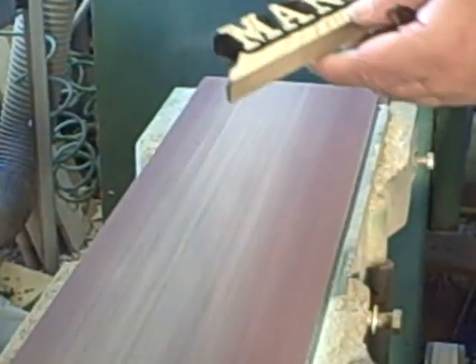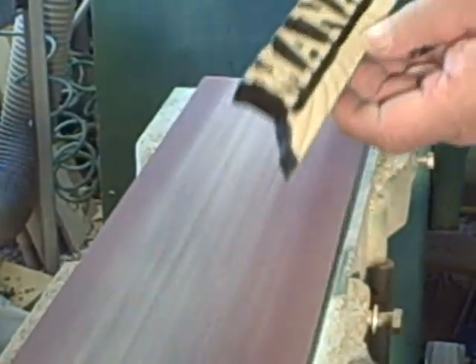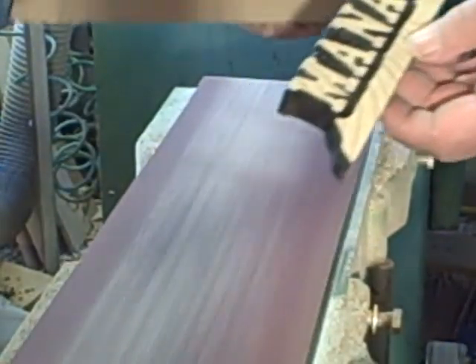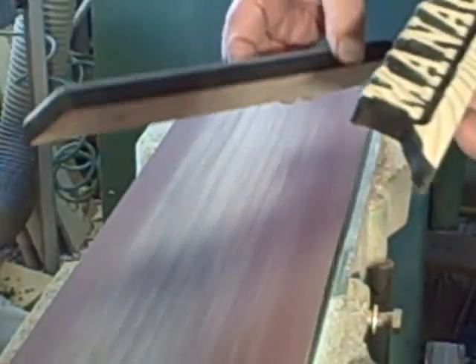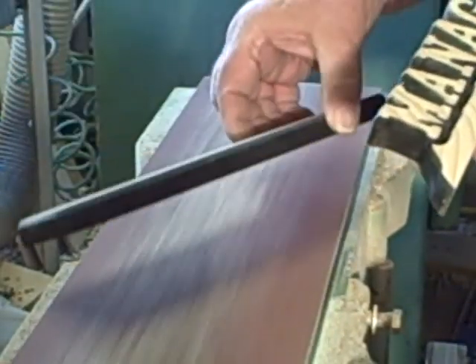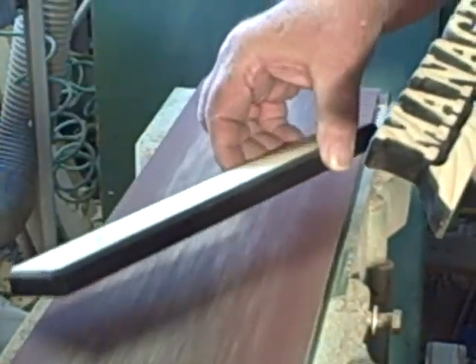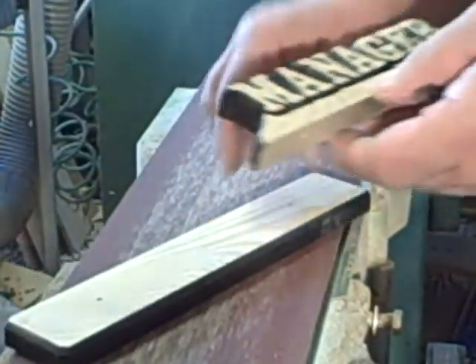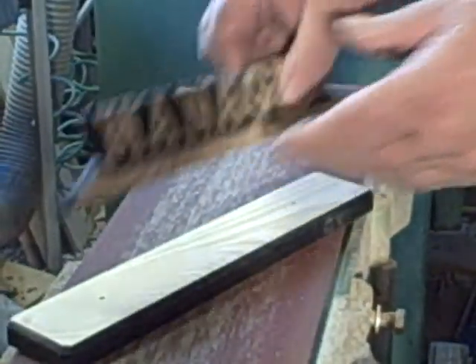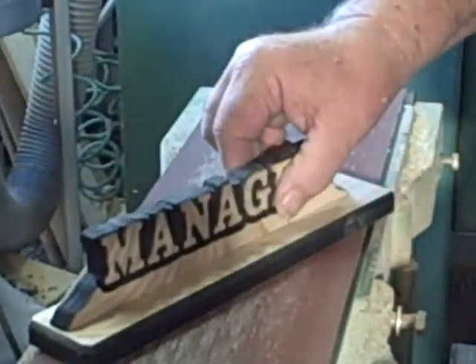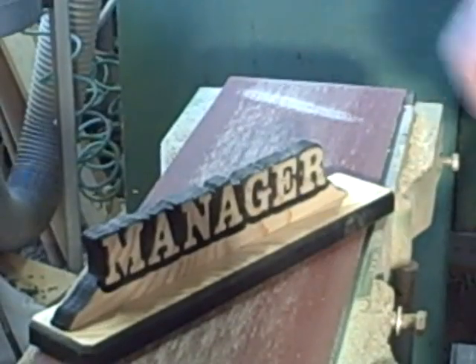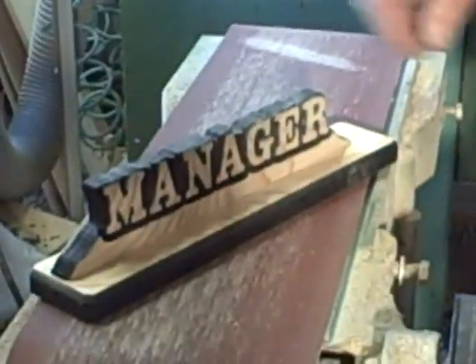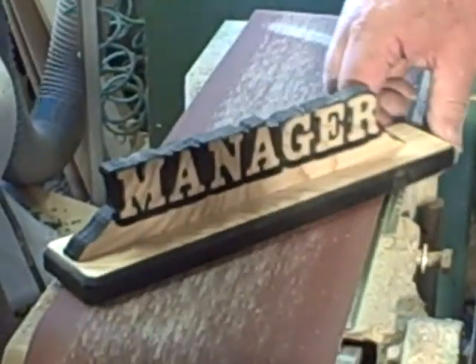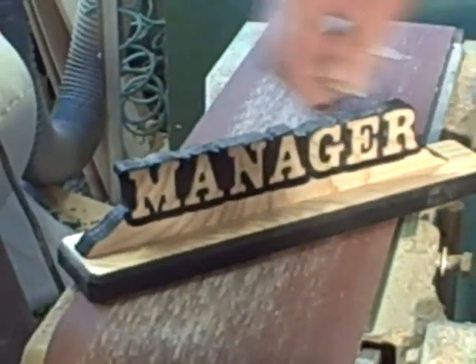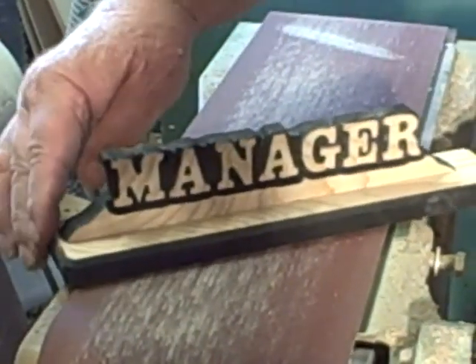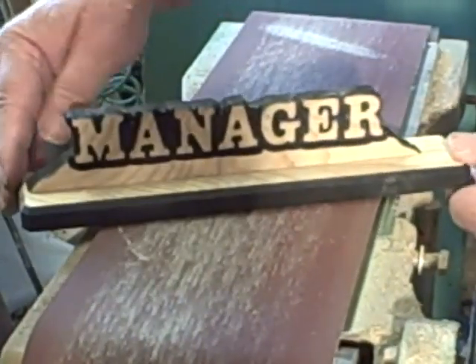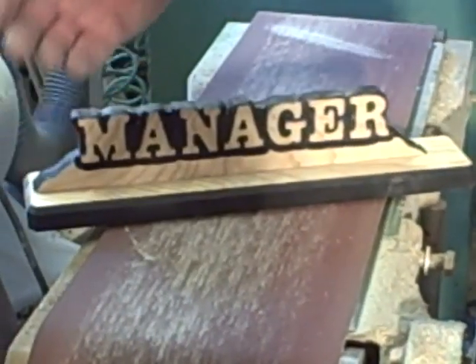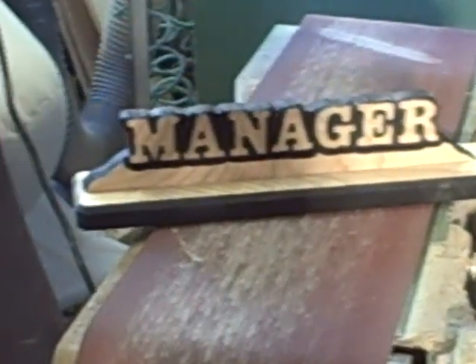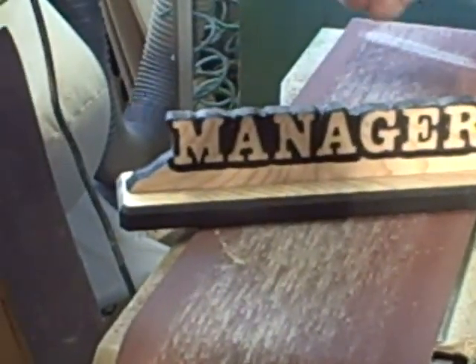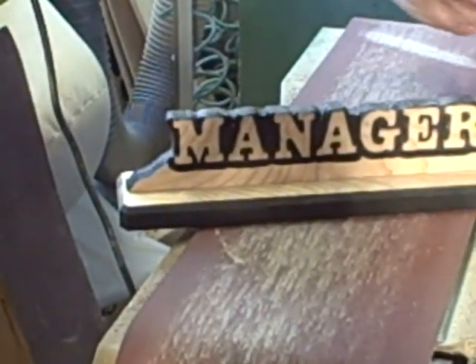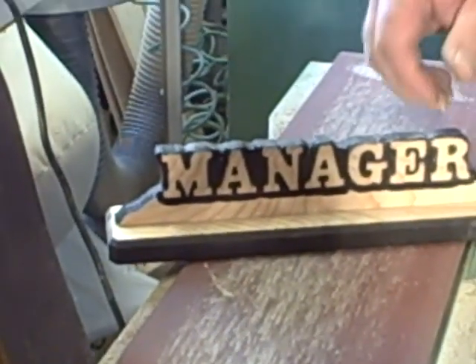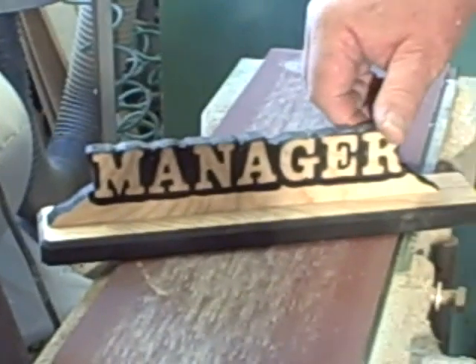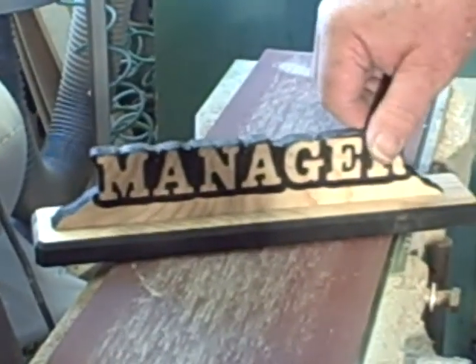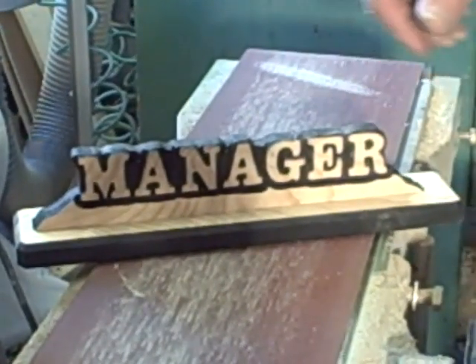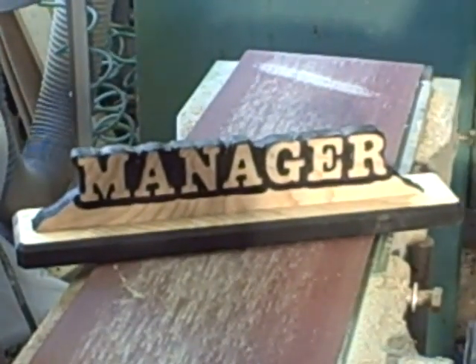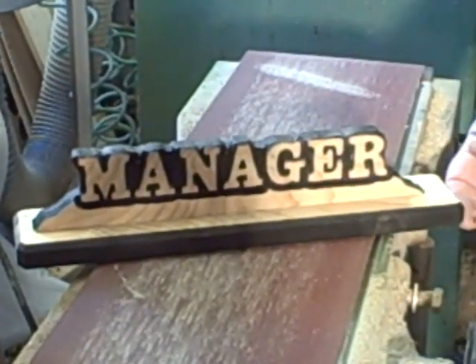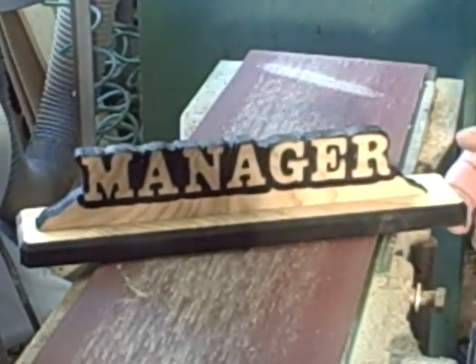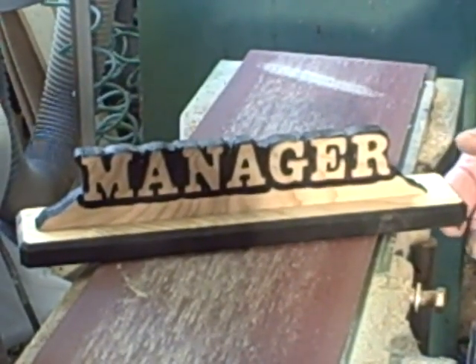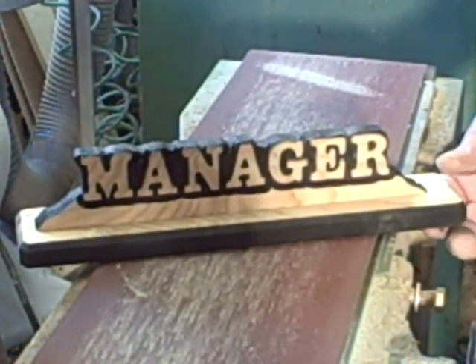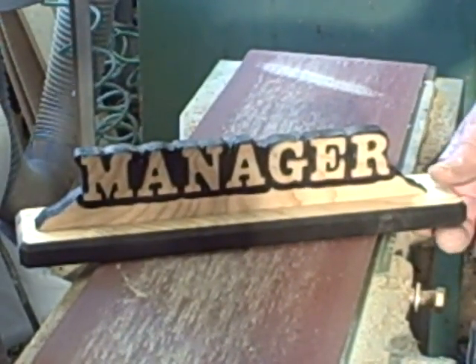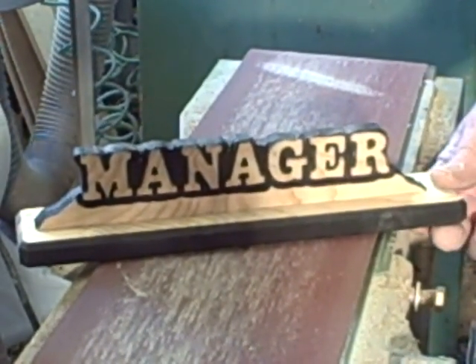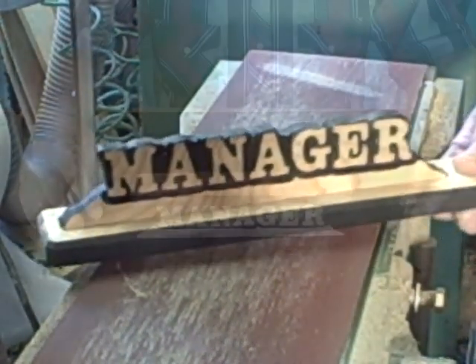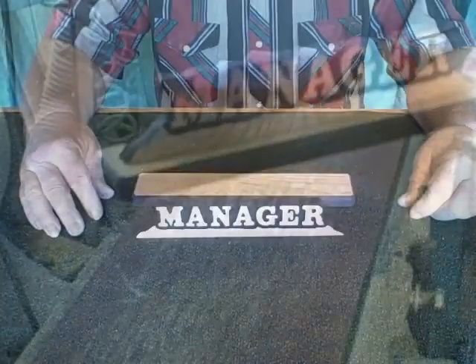That's really all there is to it. This is a completed sign — all I have to do is put it together and put a finish on it. Next thing you'll see is me putting it together, then putting a finish on it.